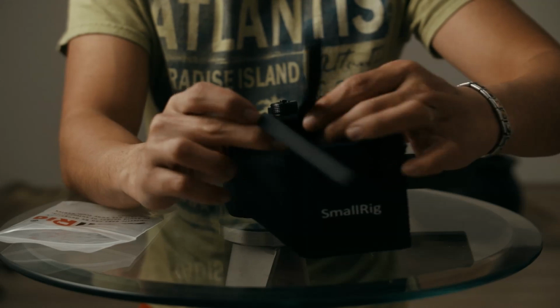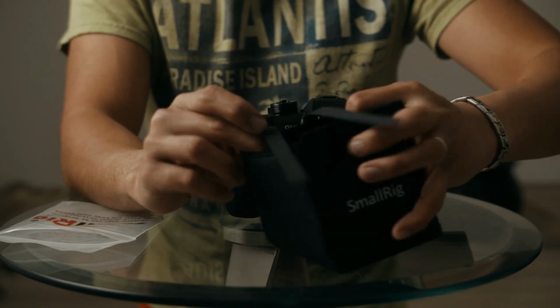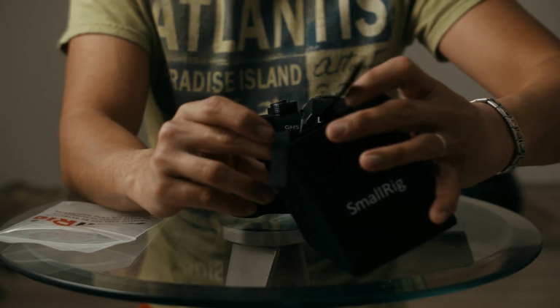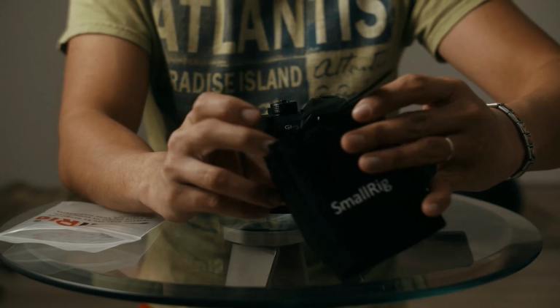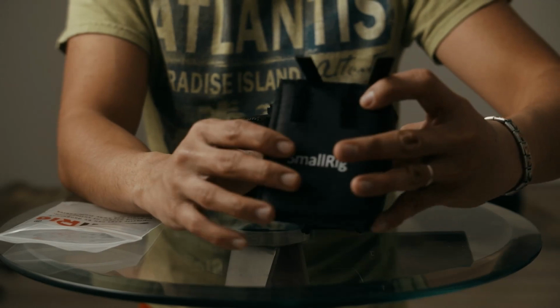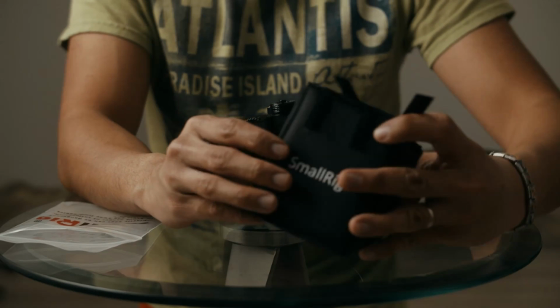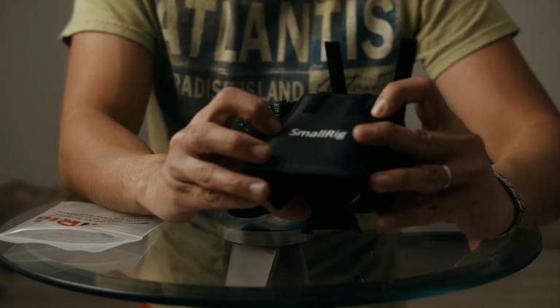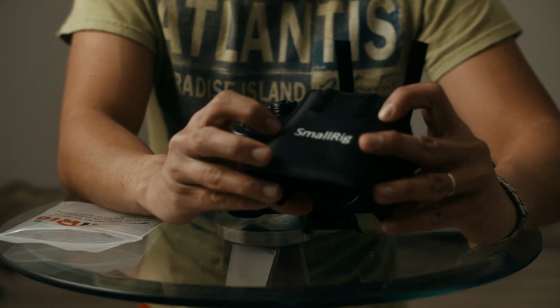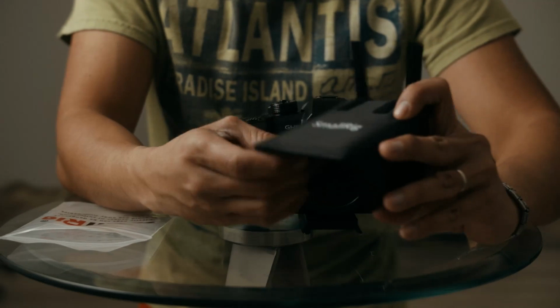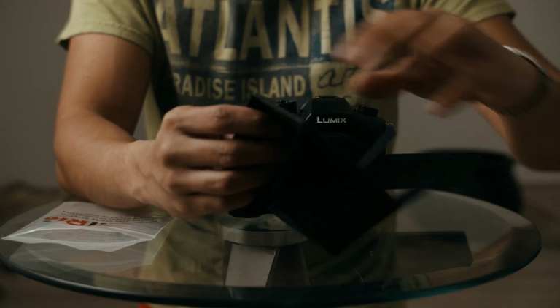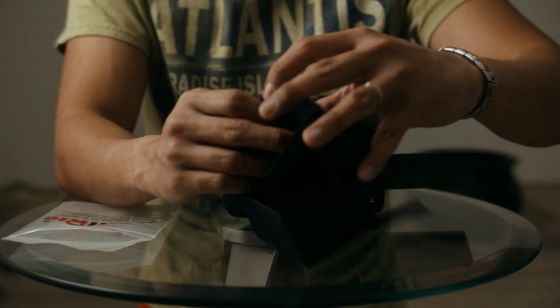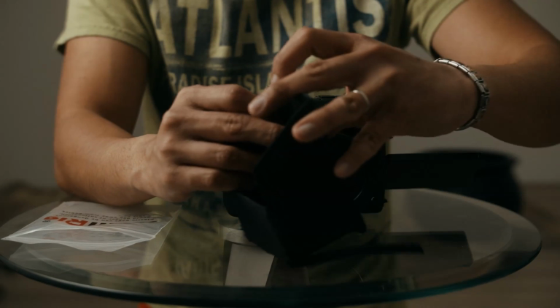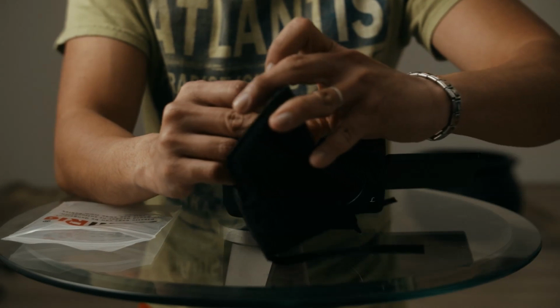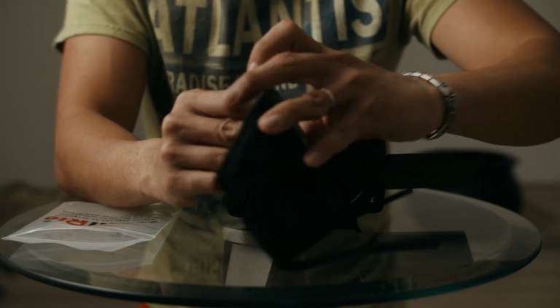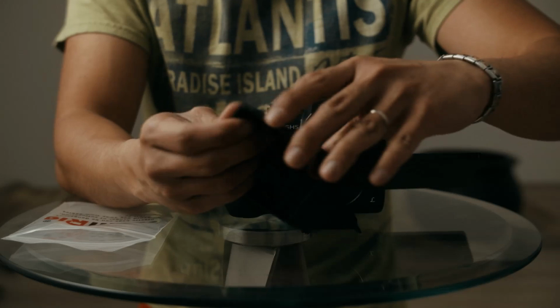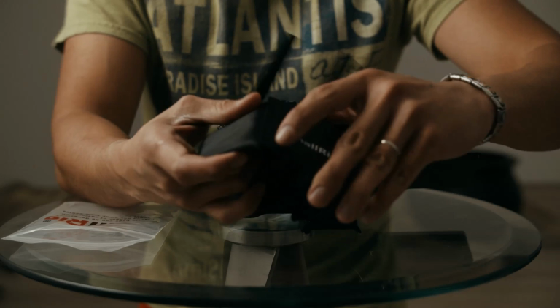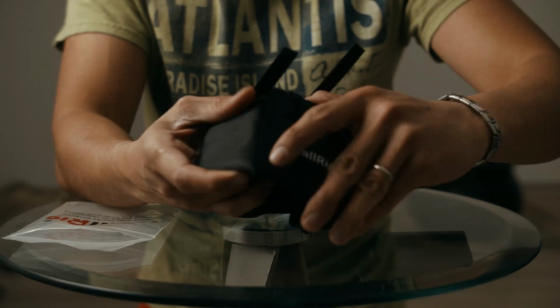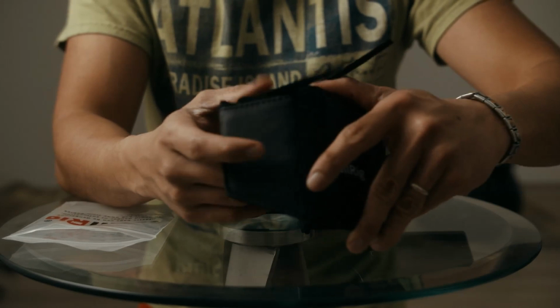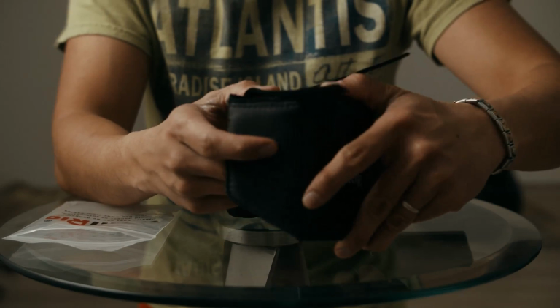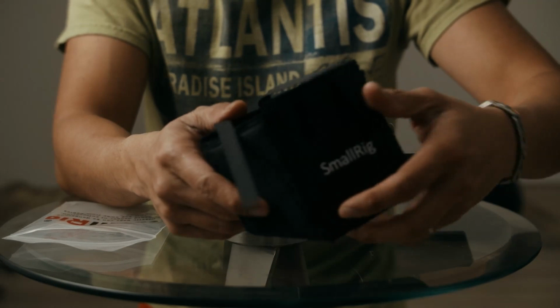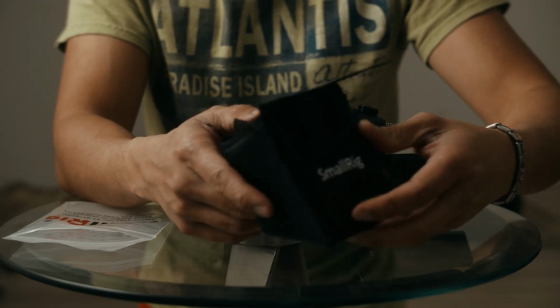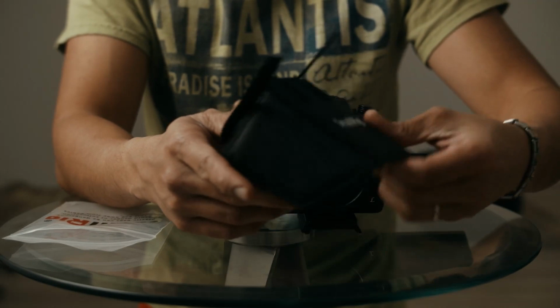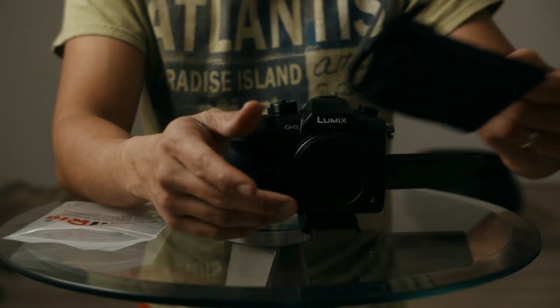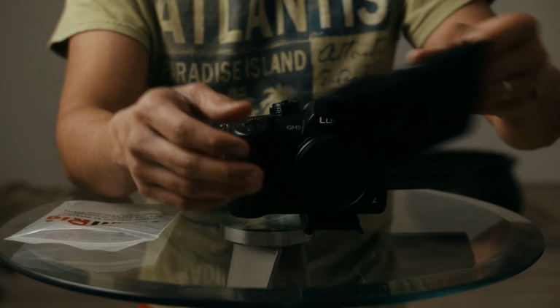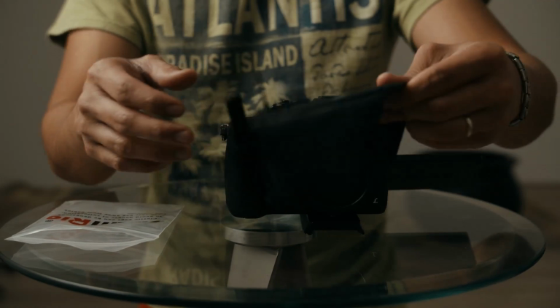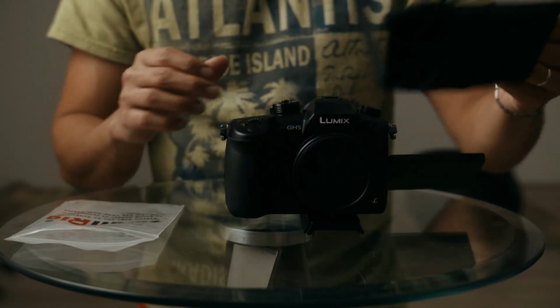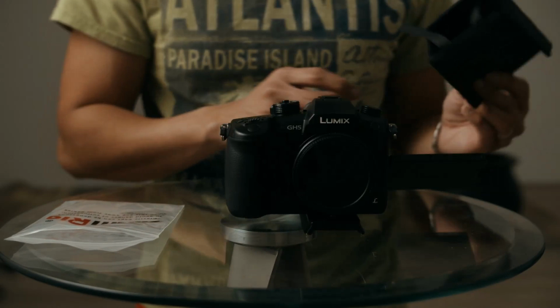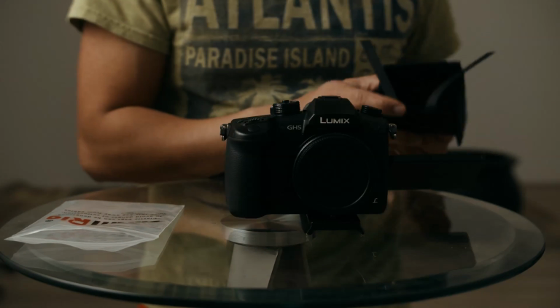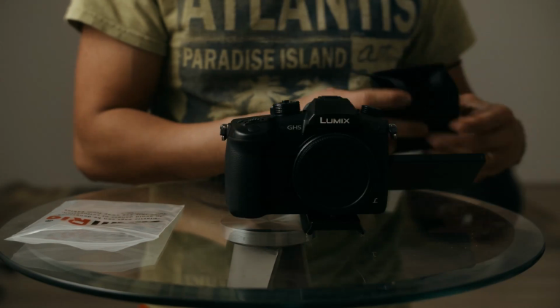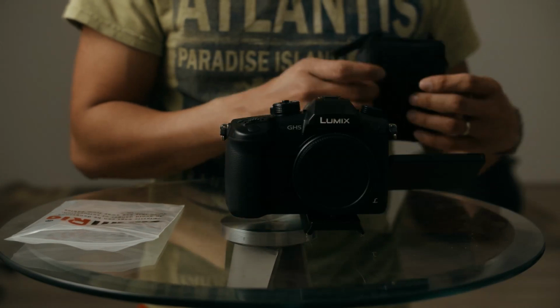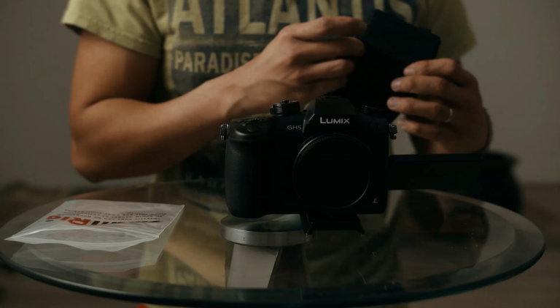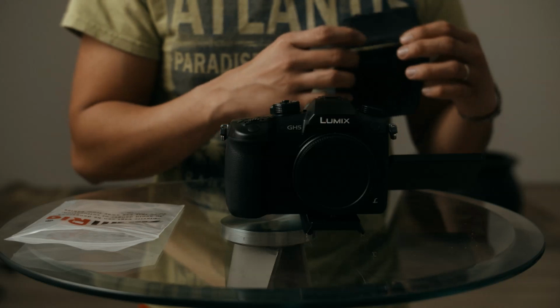To be honest, I have no idea how to install this. If it came with a manual, I didn't read it. But let's see if we can figure it out.